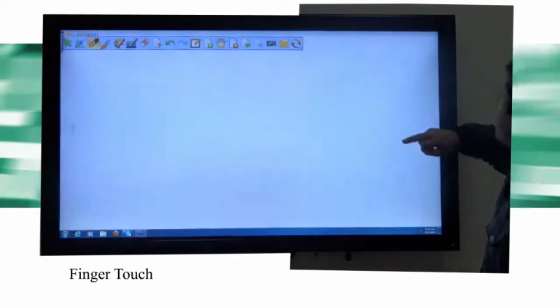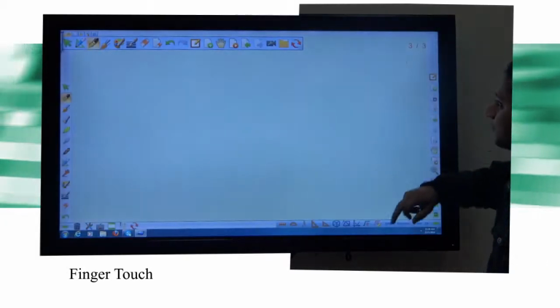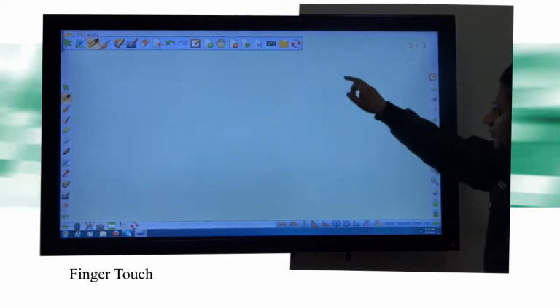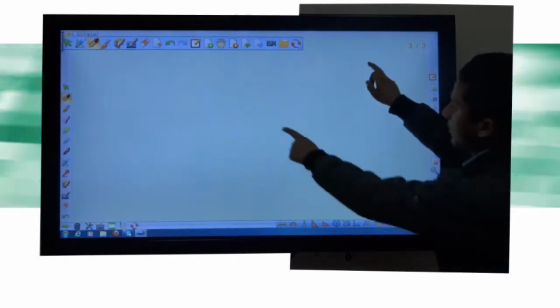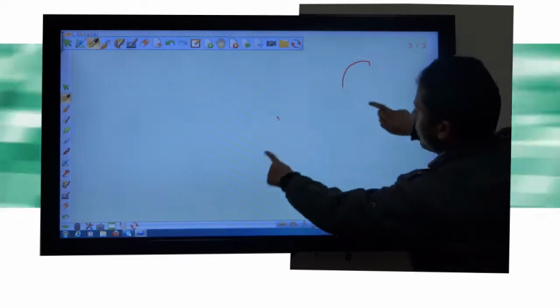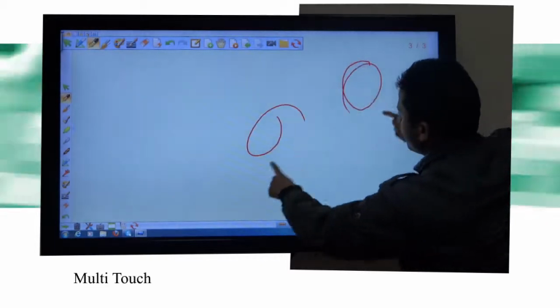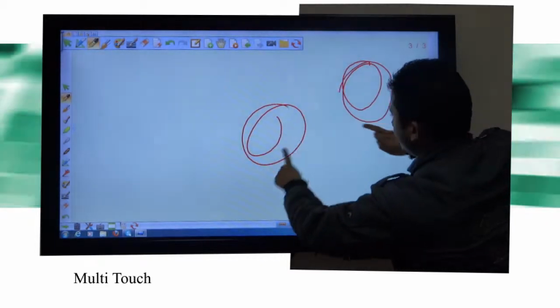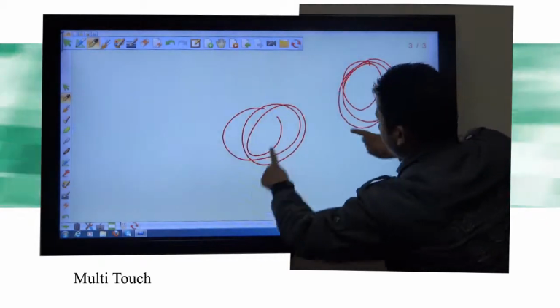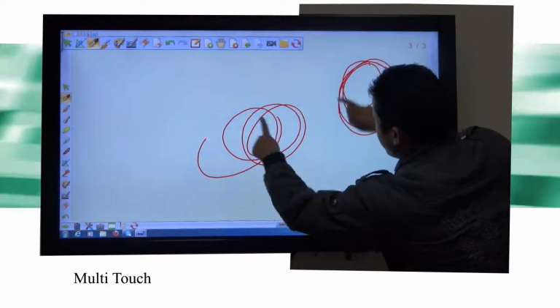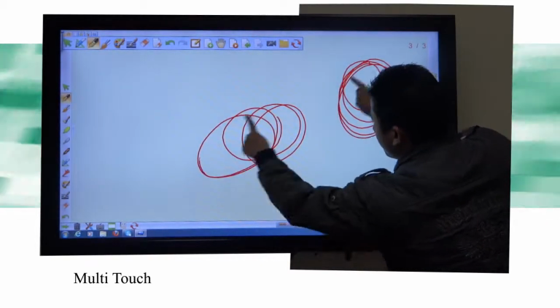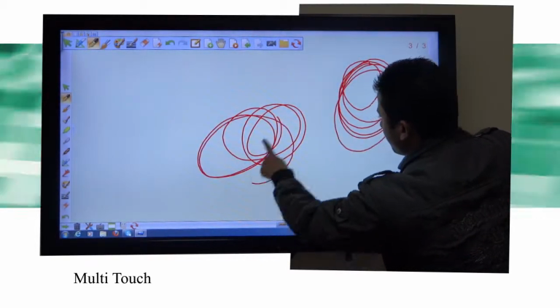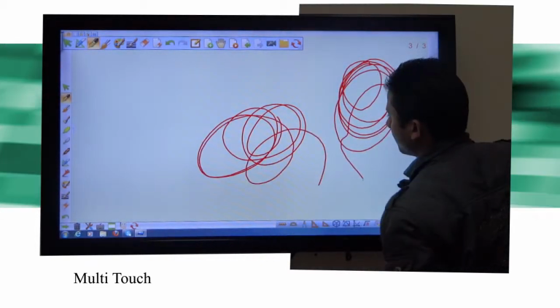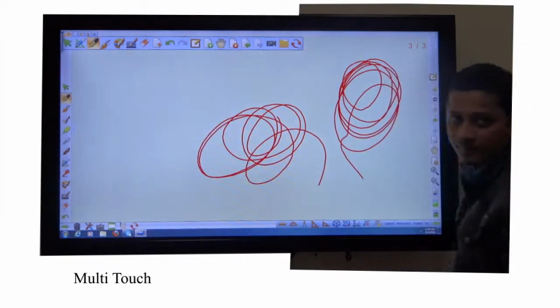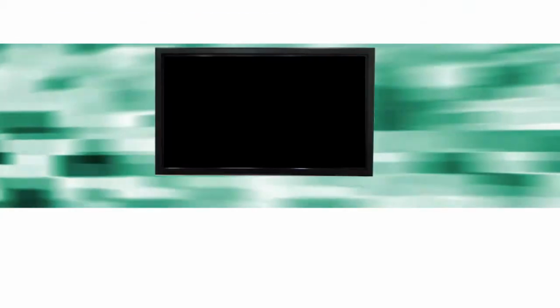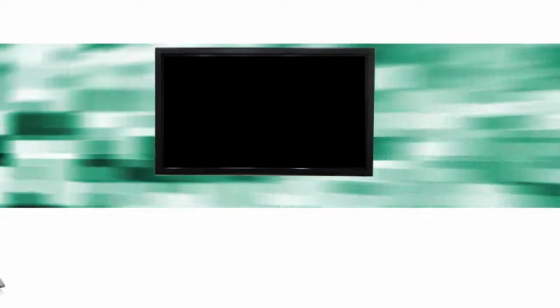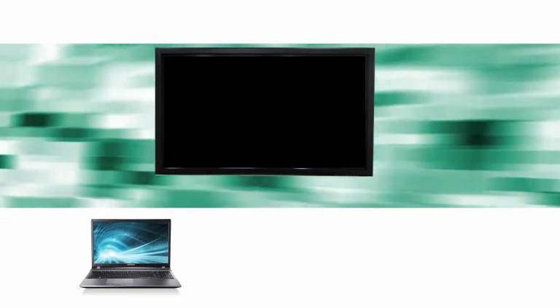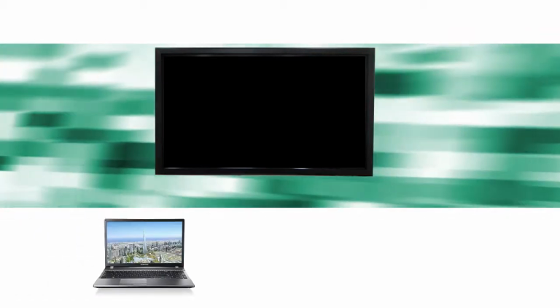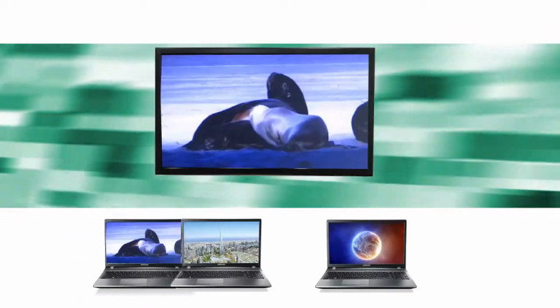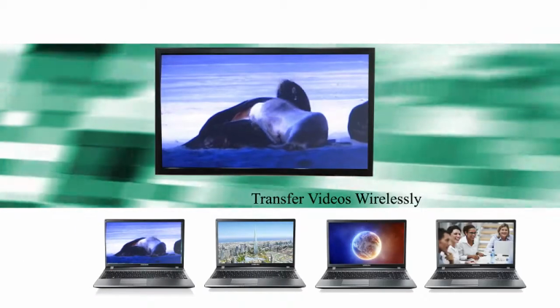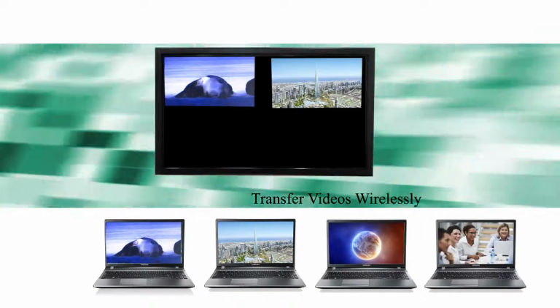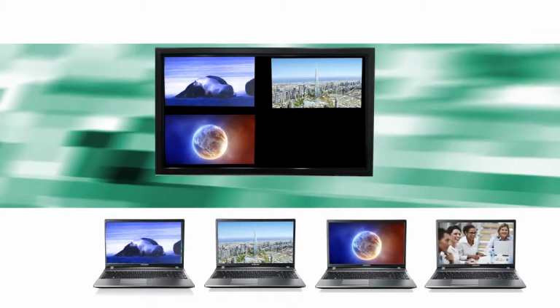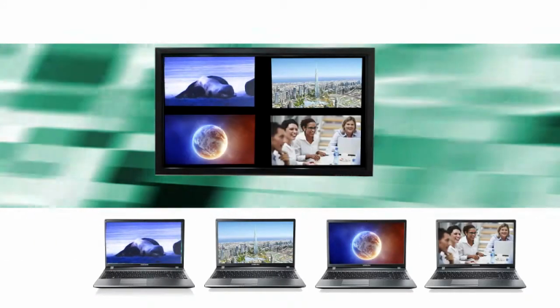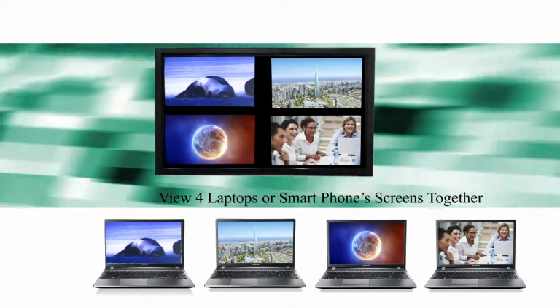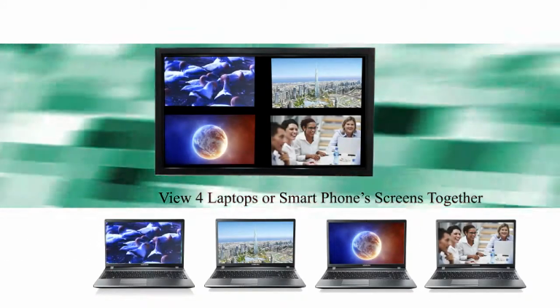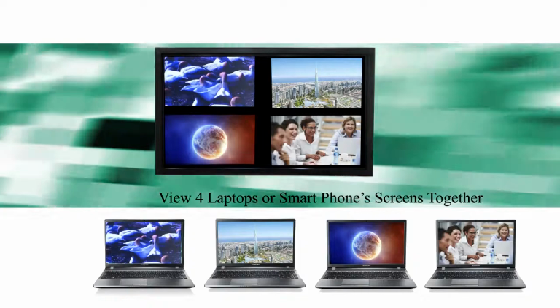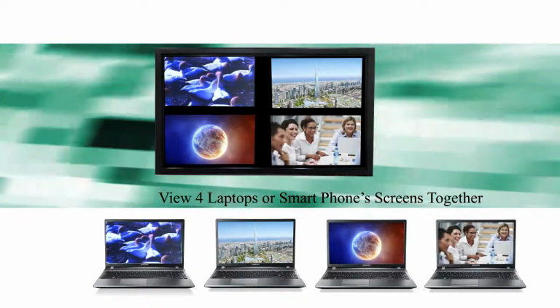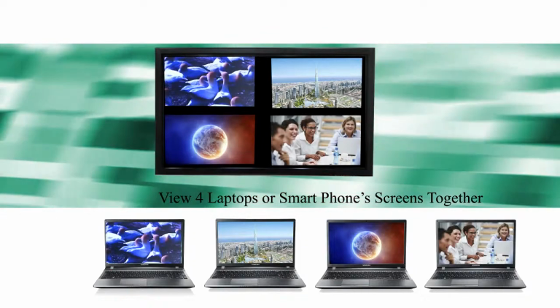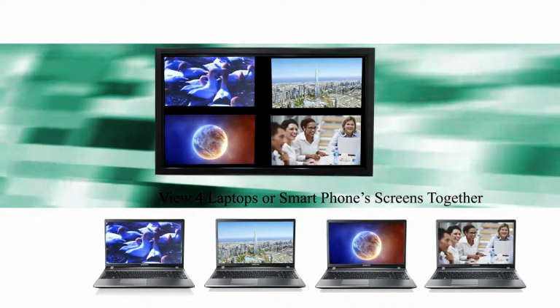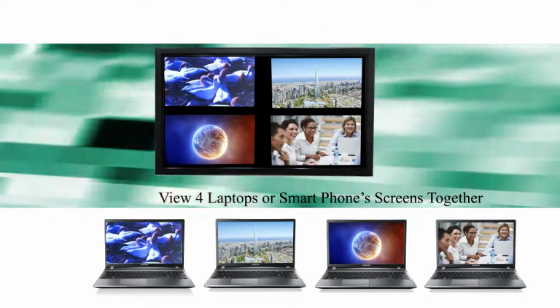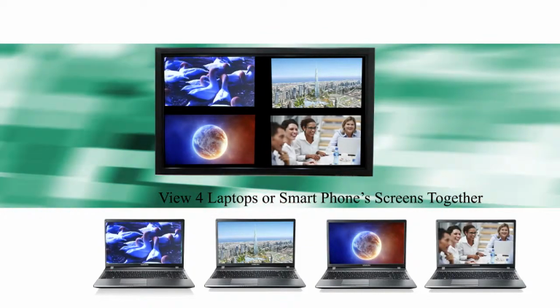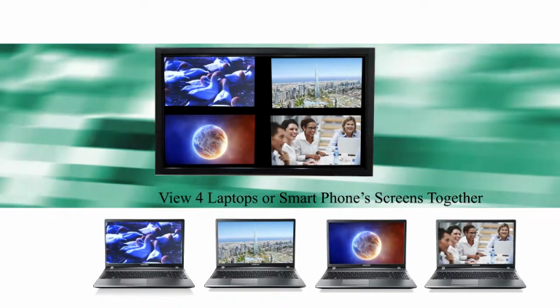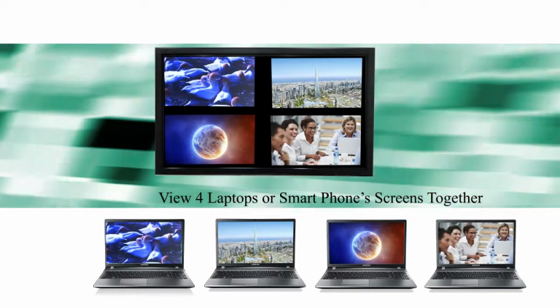It is a finger touch device and multiple users can use it simultaneously. You can even transfer videos from a laptop, and similarly, four laptop screens can simultaneously share with this touch panel.